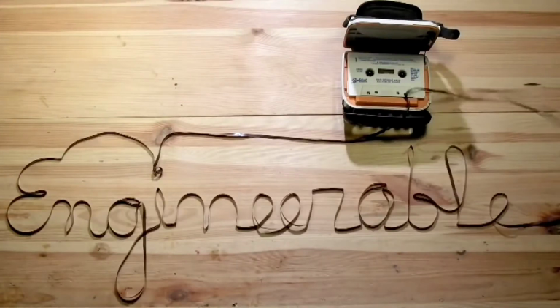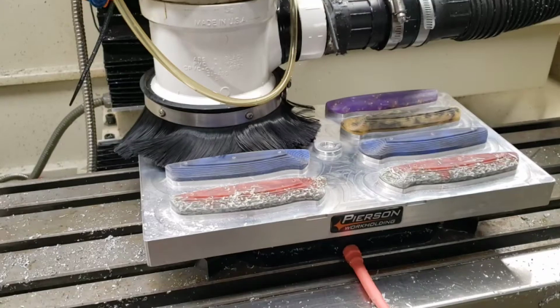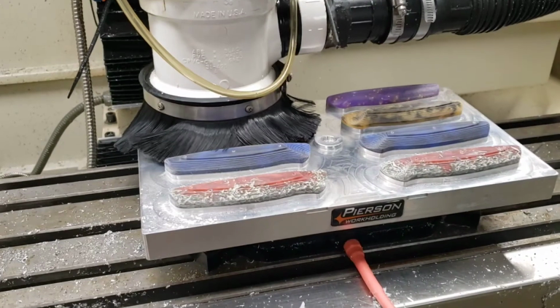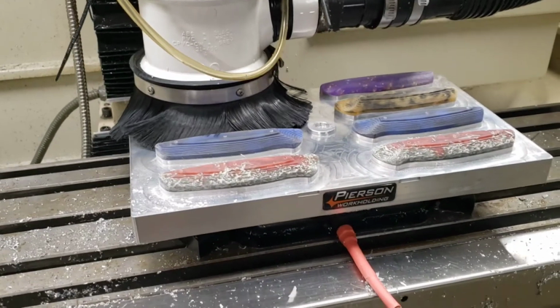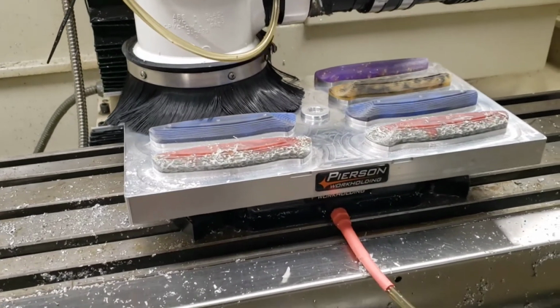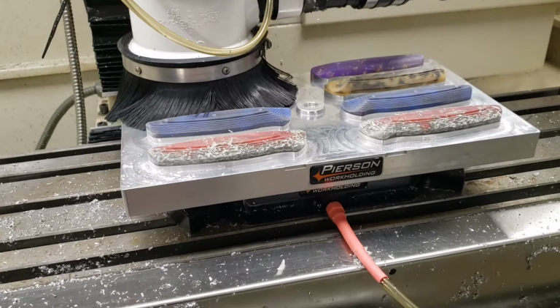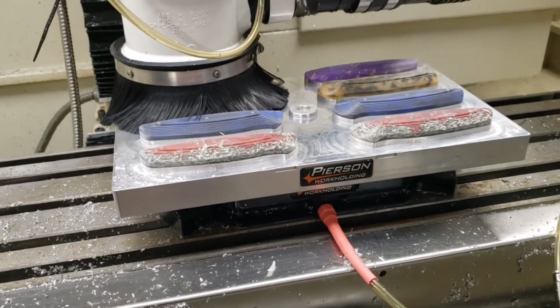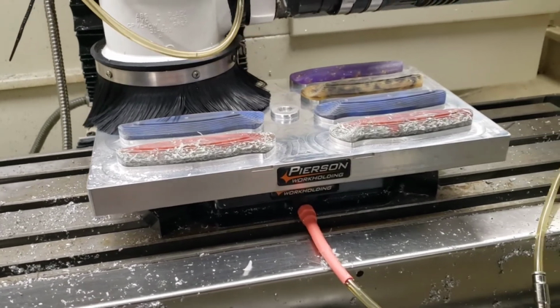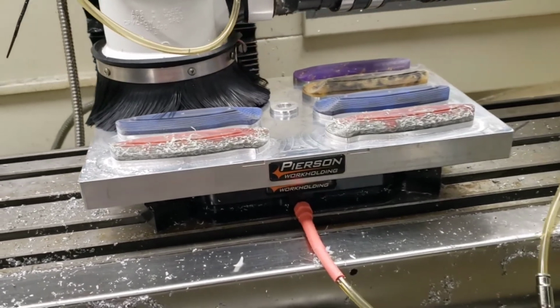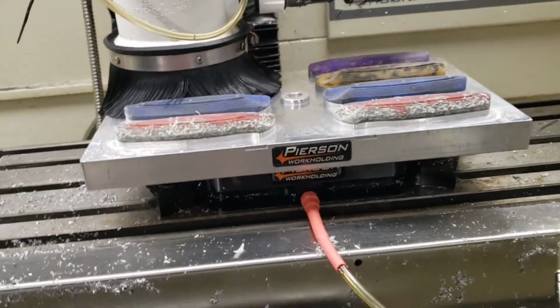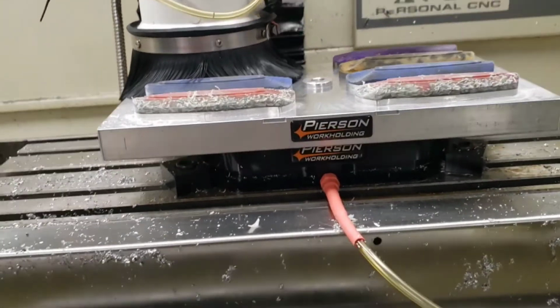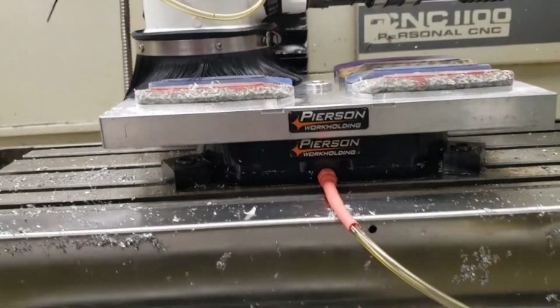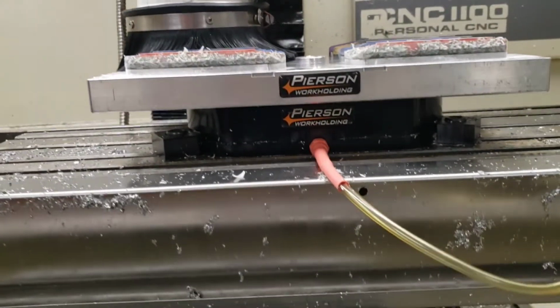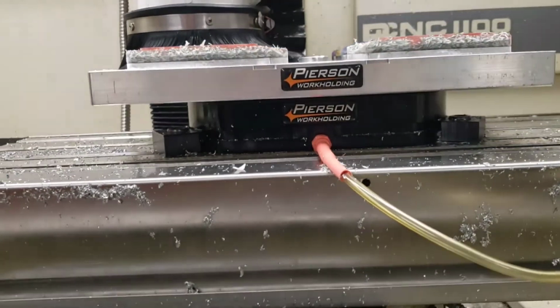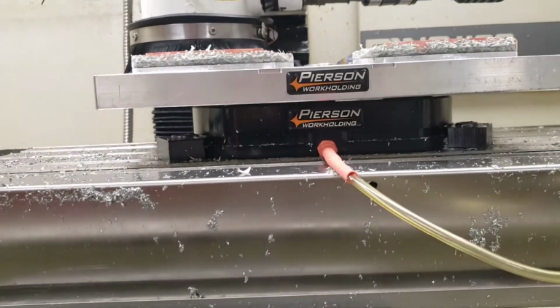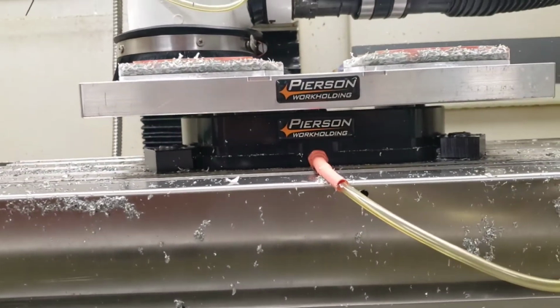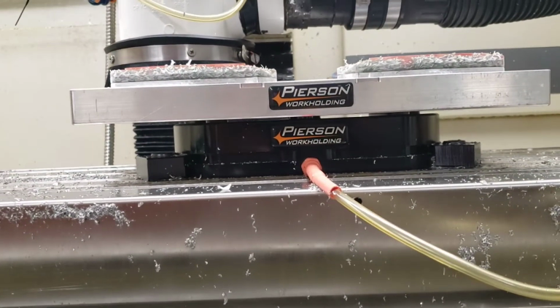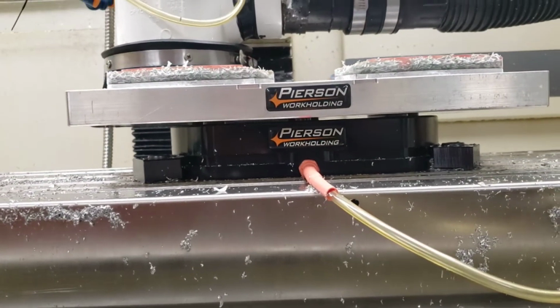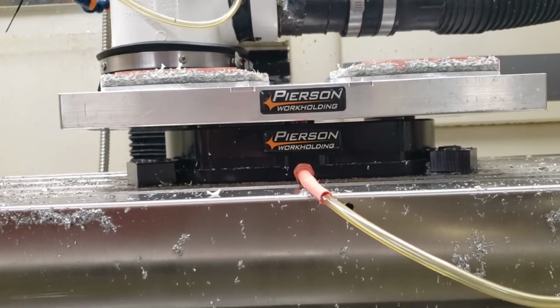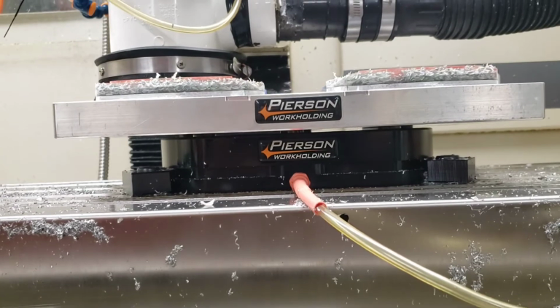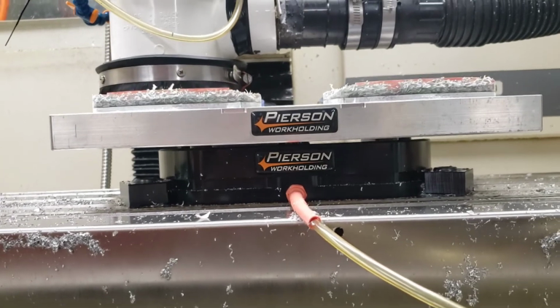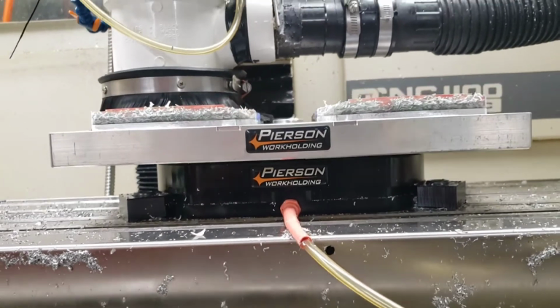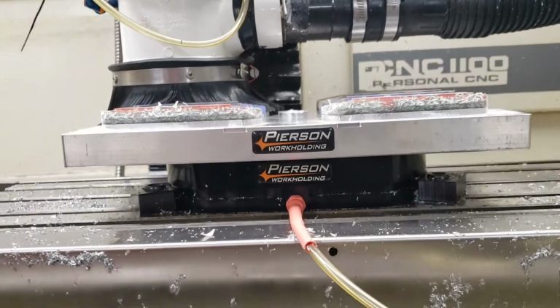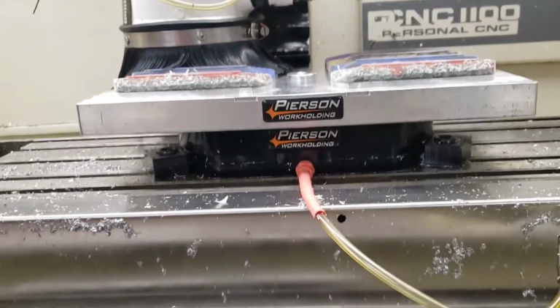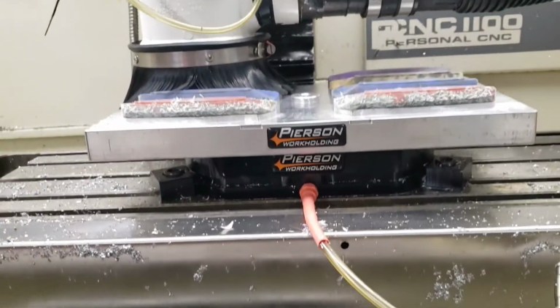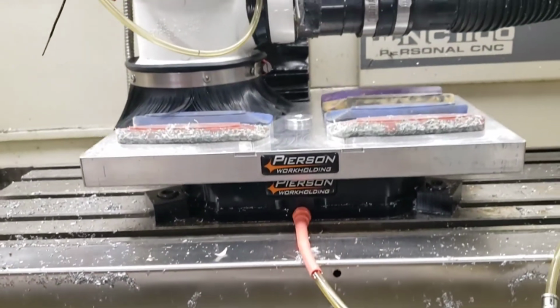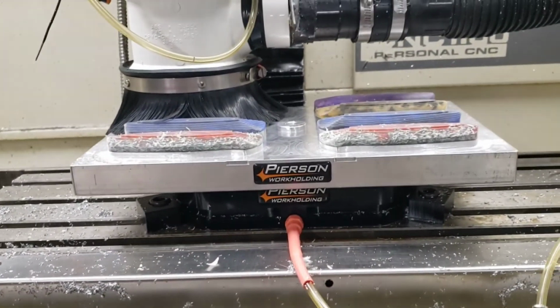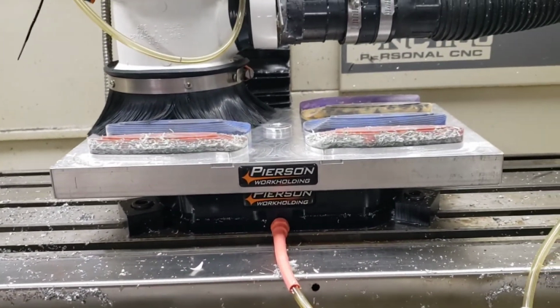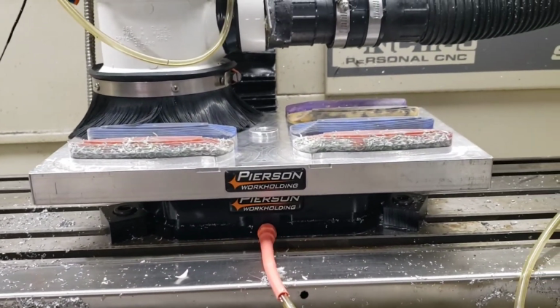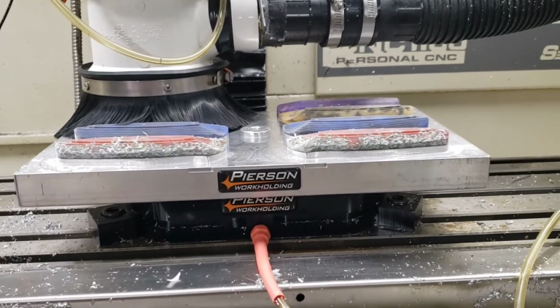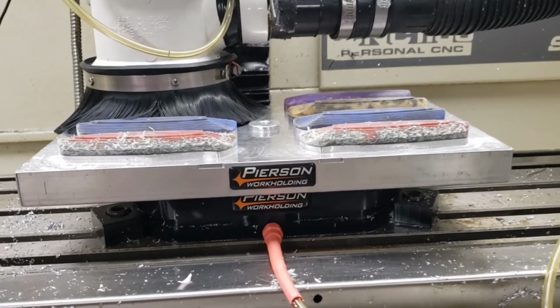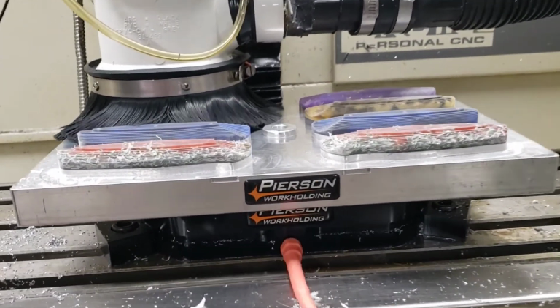This is the Pearson workholding manual pallet changer and I'm going to show a few different ways in this video that we use this manual pallet changer, including different pallets that we've made.